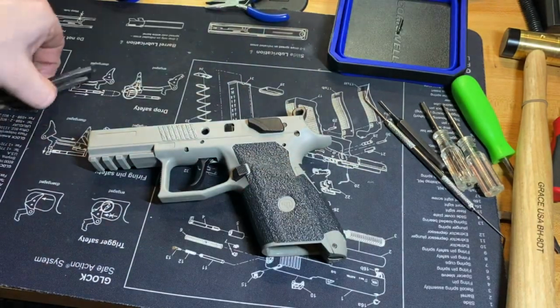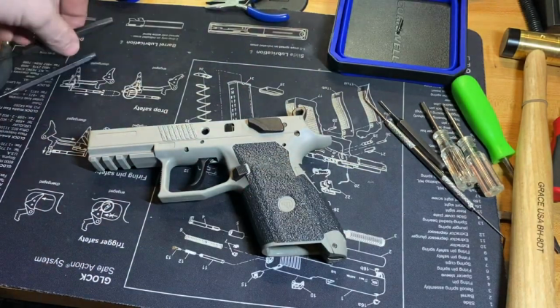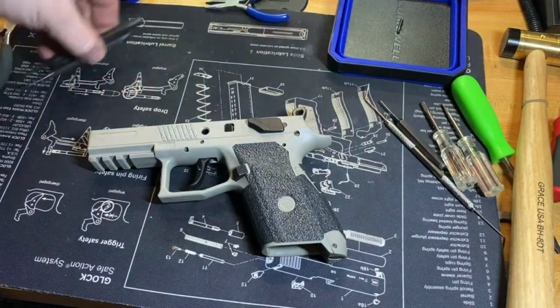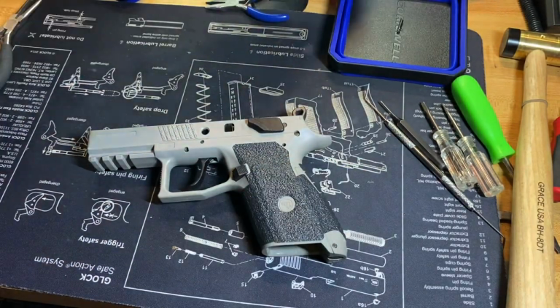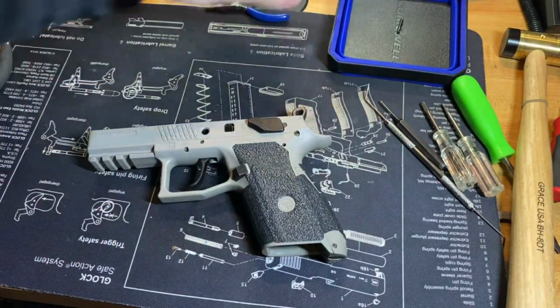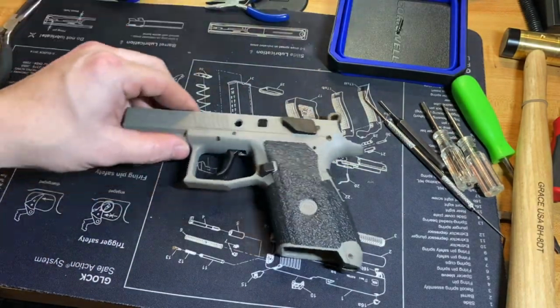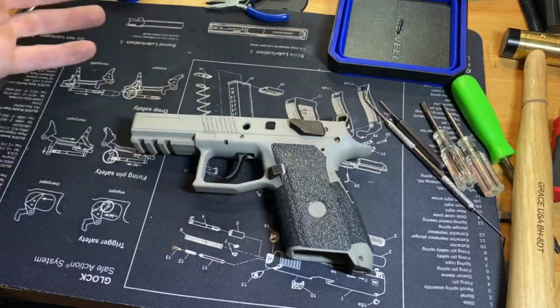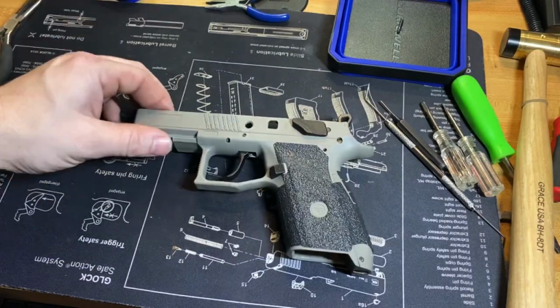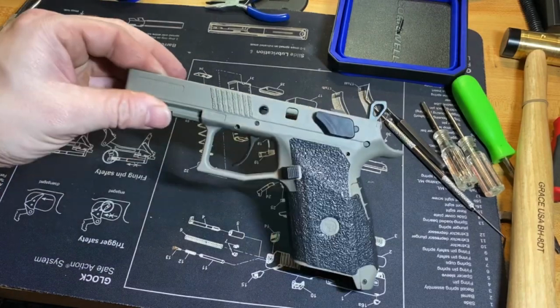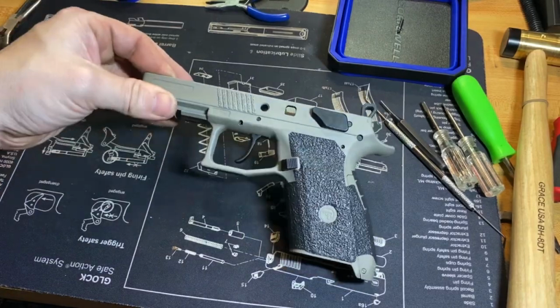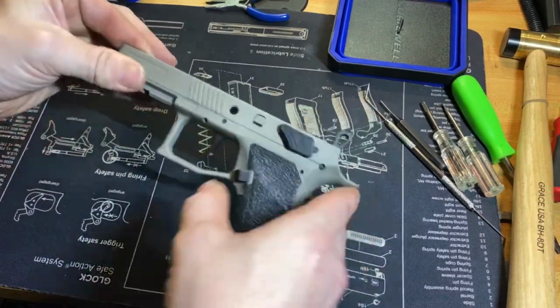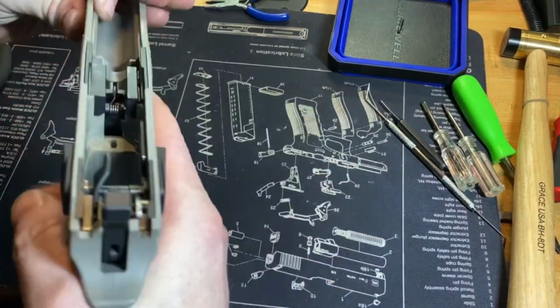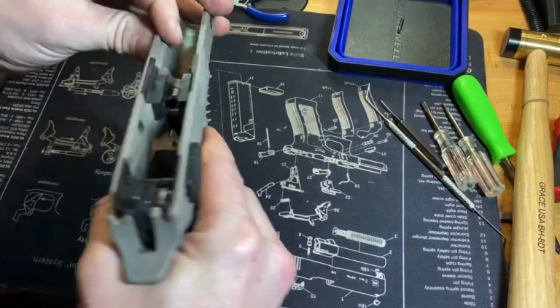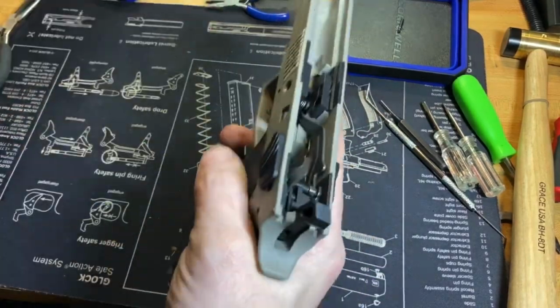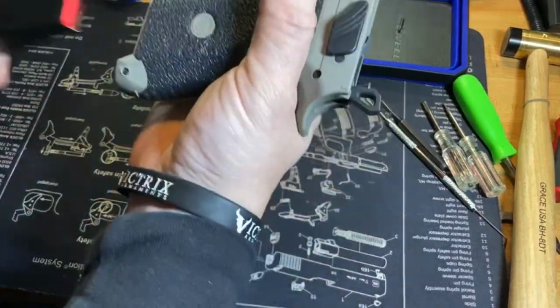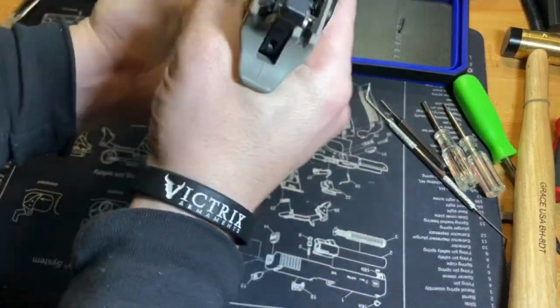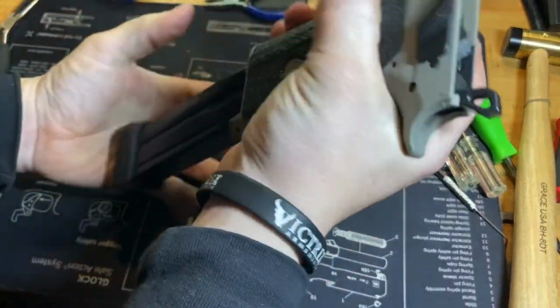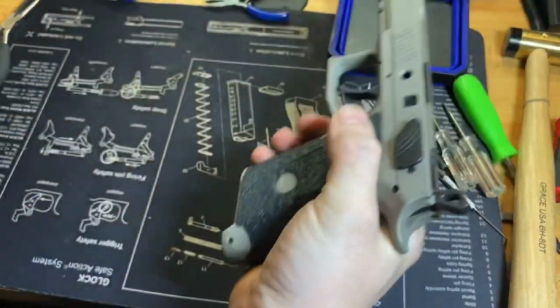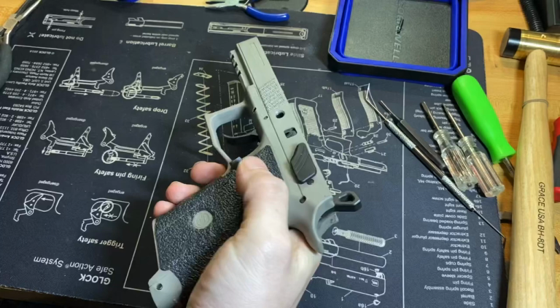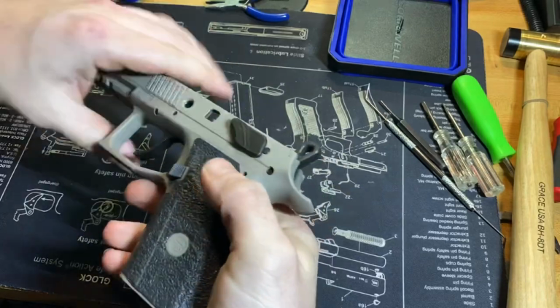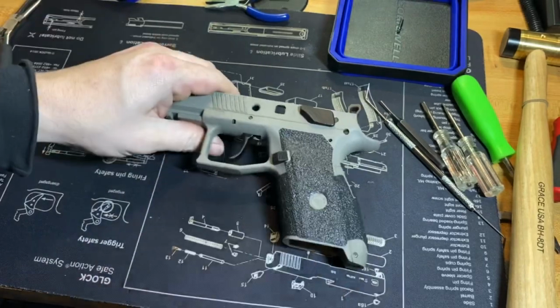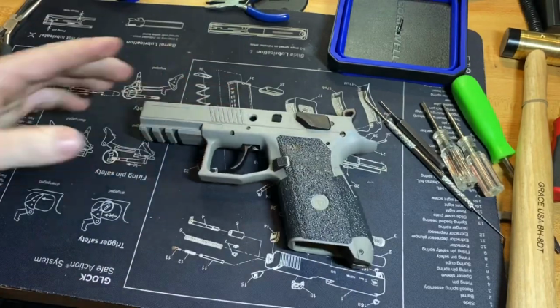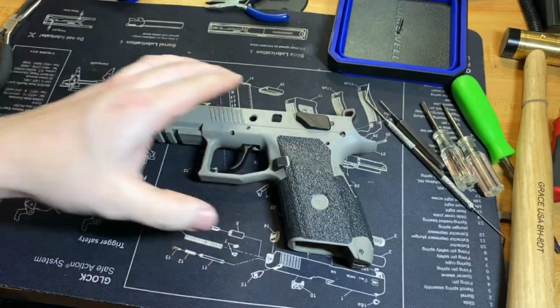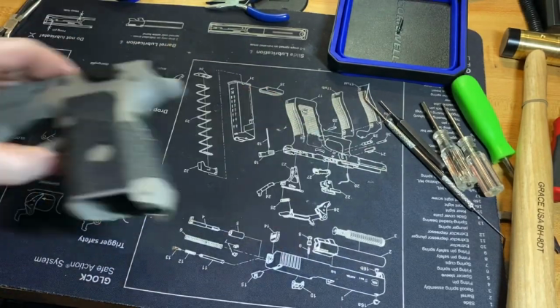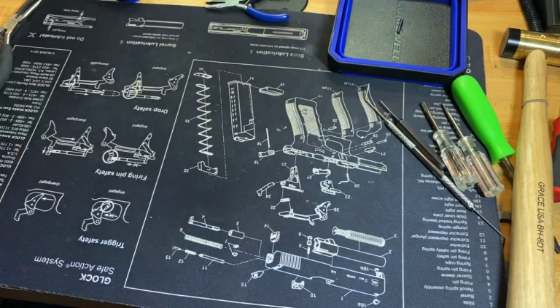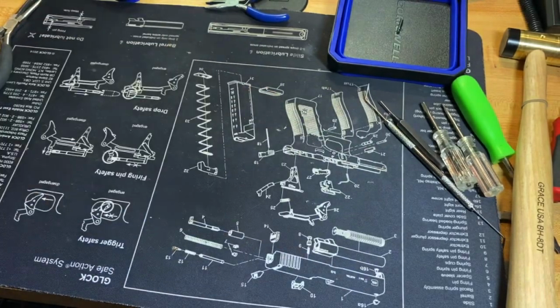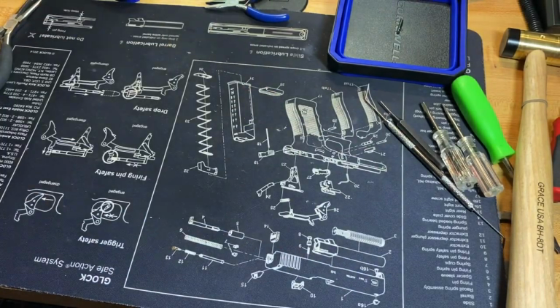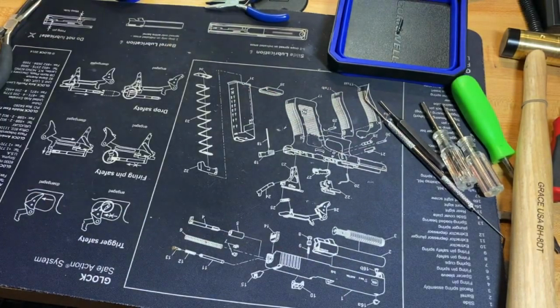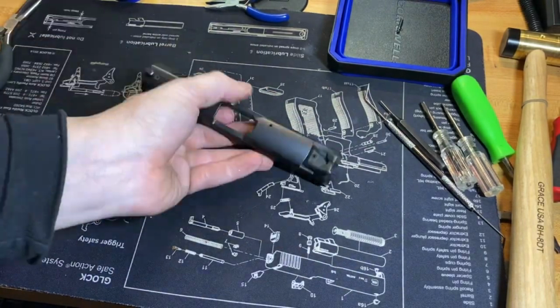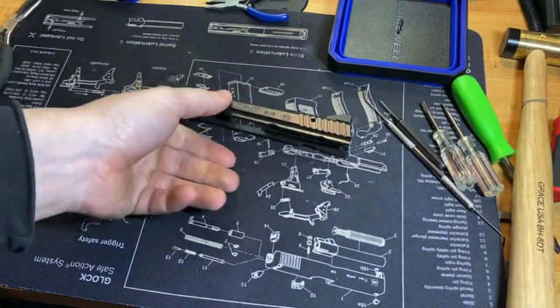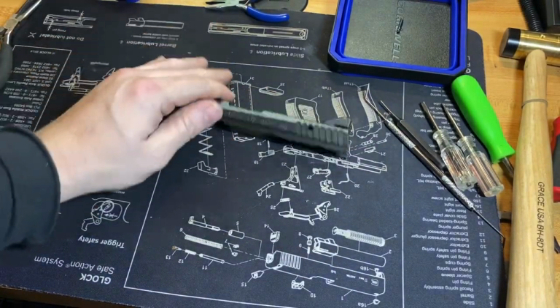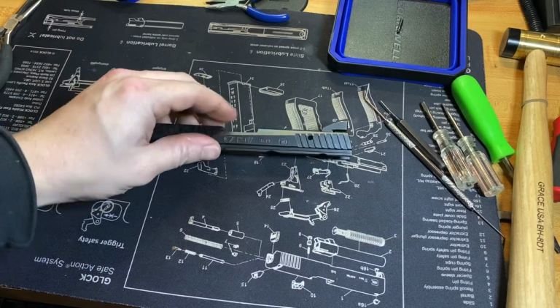Function test now — before you do anything else, make sure everything works. Of course it does. Magazine release is good. Let's go ahead and put the slide back together and we will be home free.